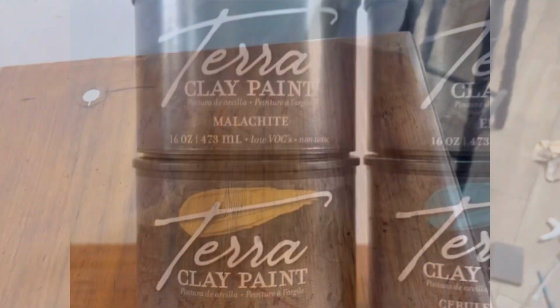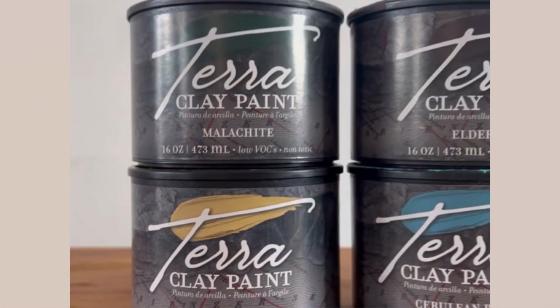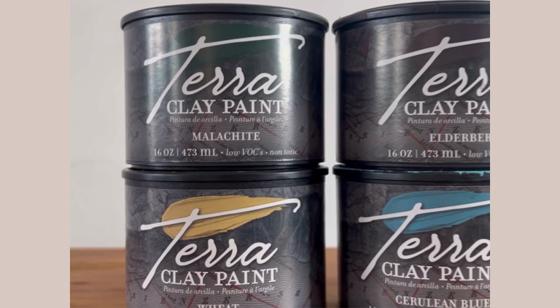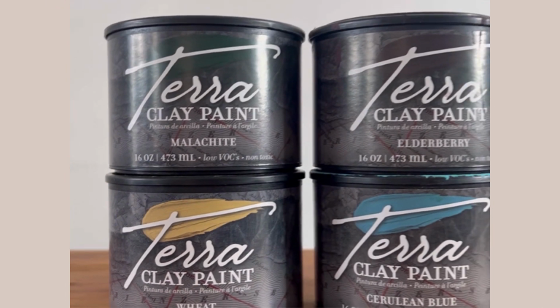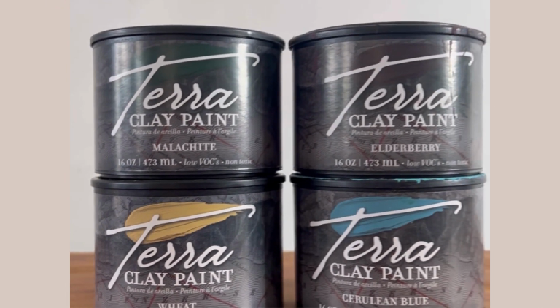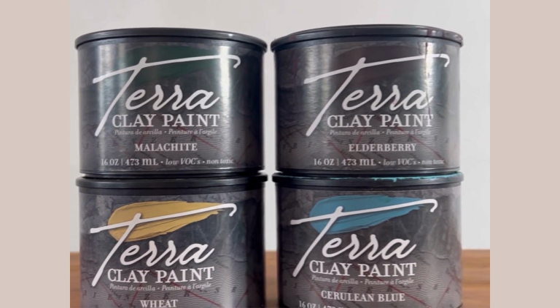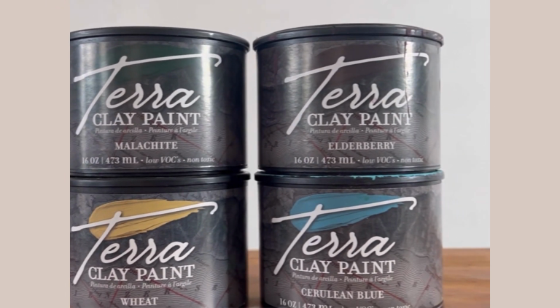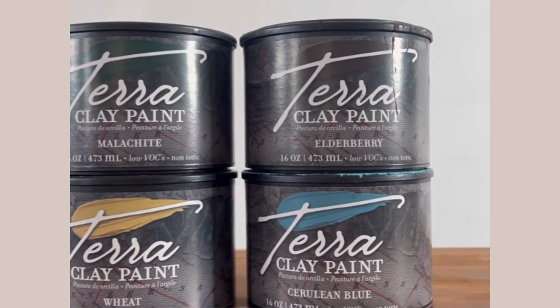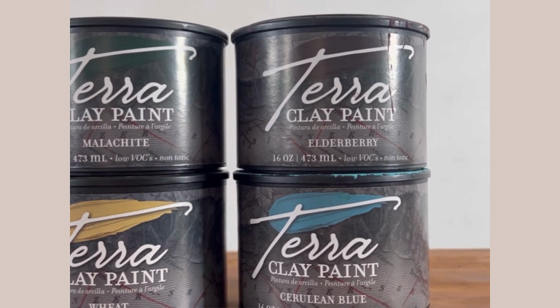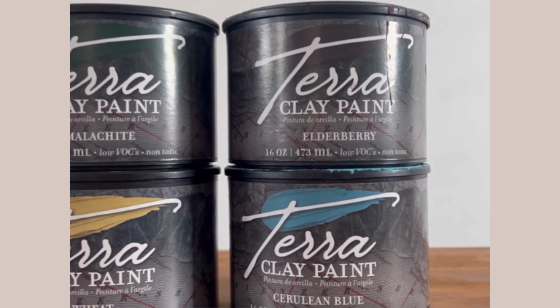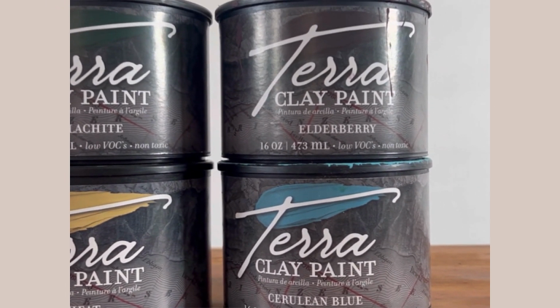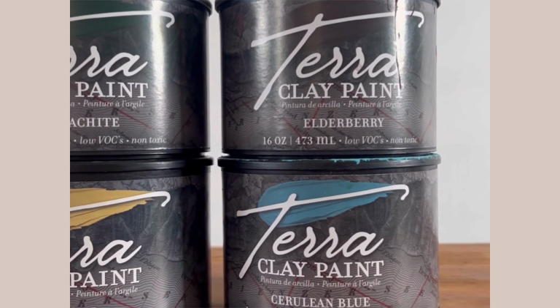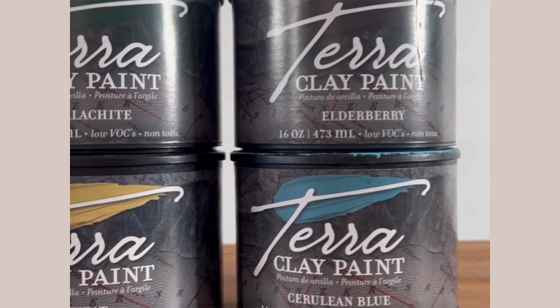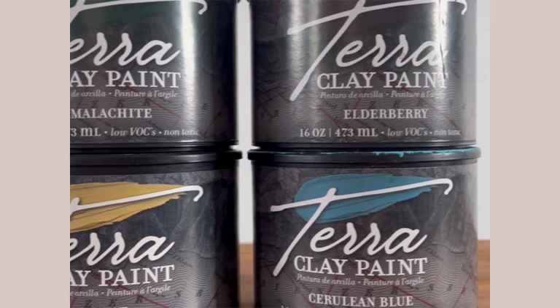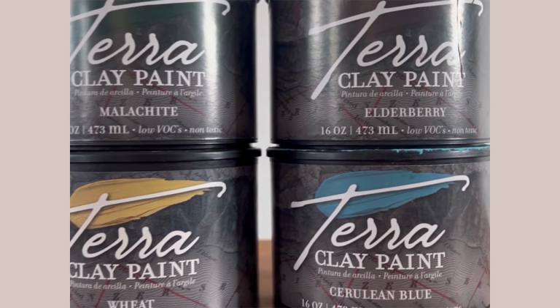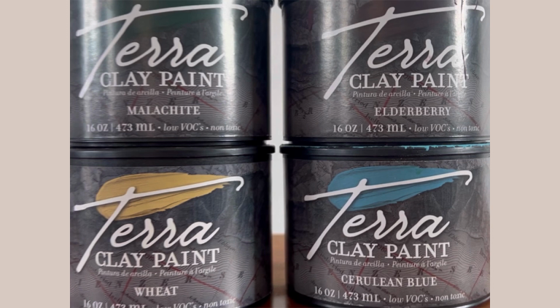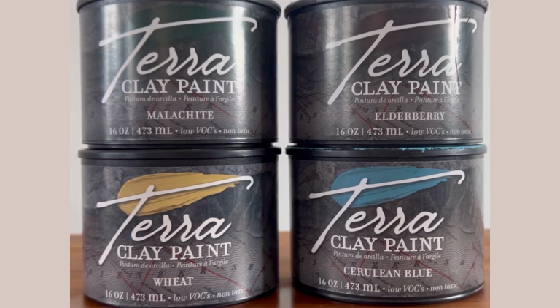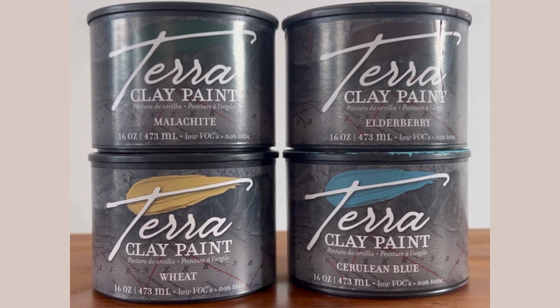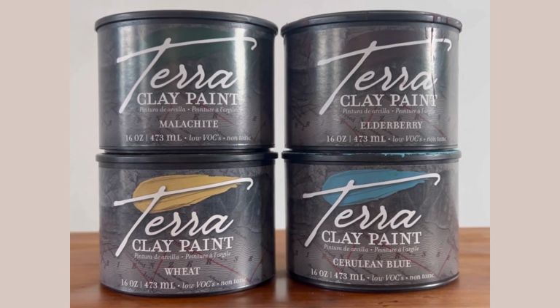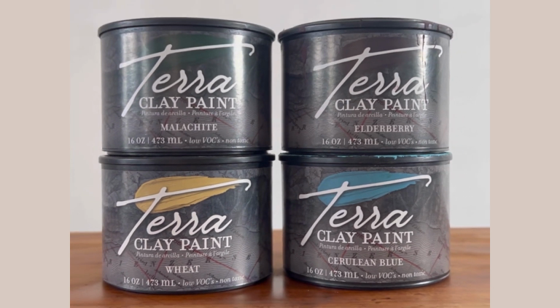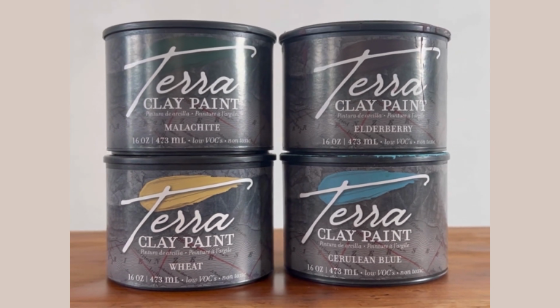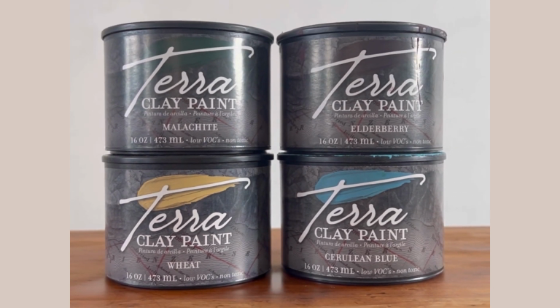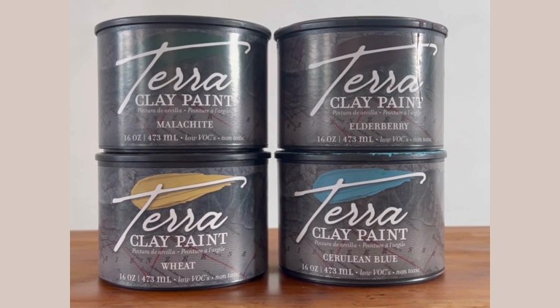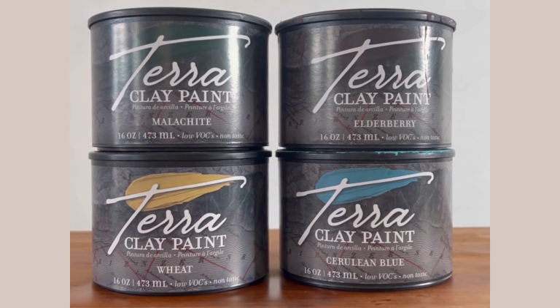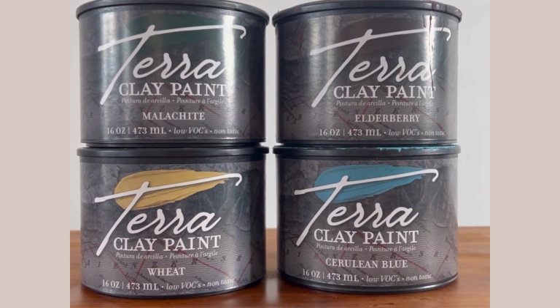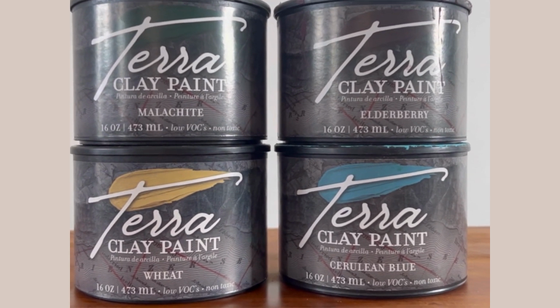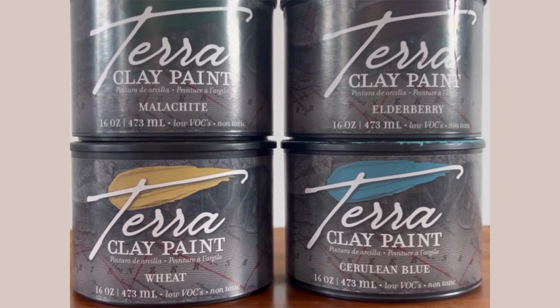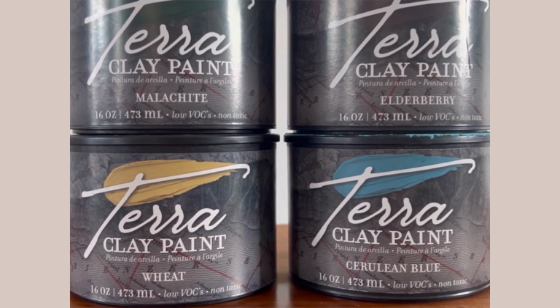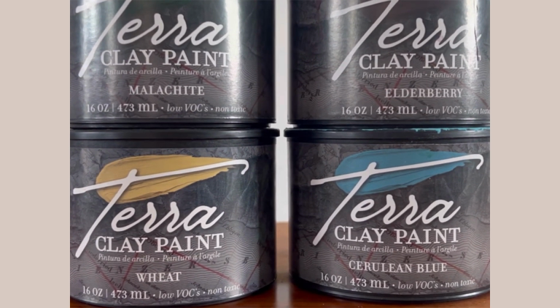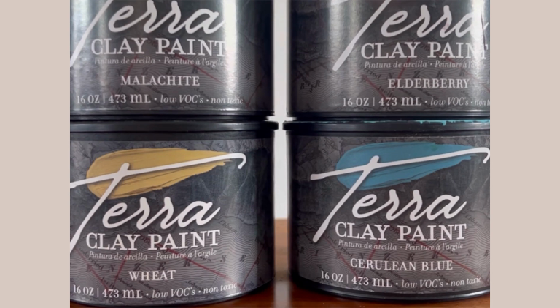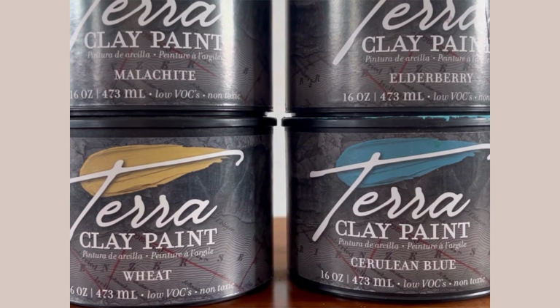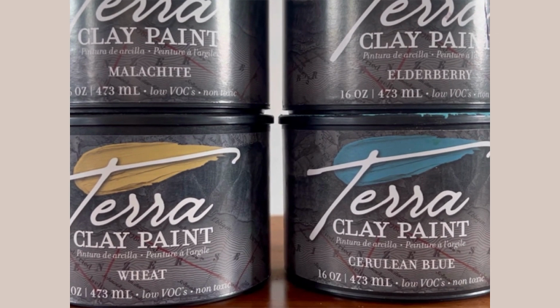I've chosen my colors — I'm wanting this piece to be really bold and colorful, so I've gone with four colors from the Terra Clay Paint line: Malachite, Wheat, Elderberry, and Cerulean Blue.